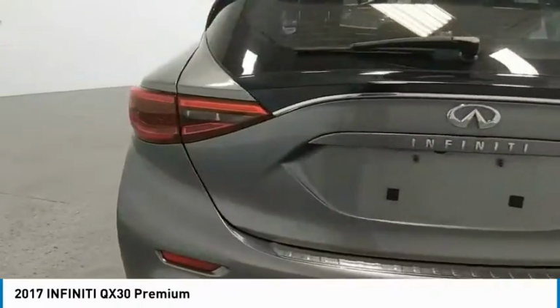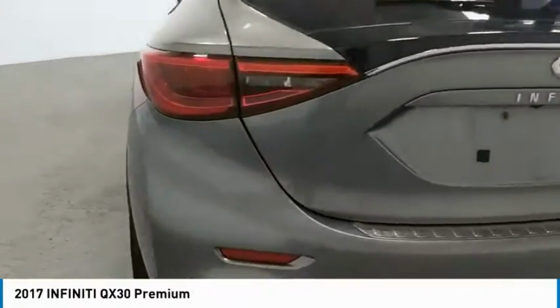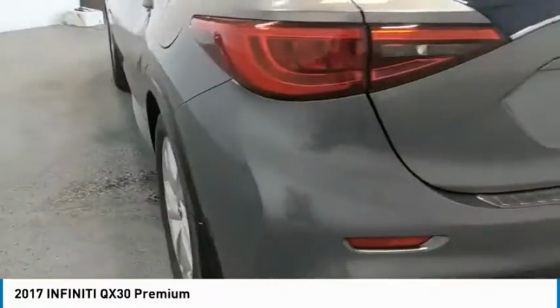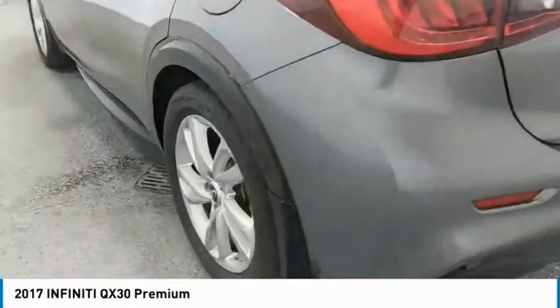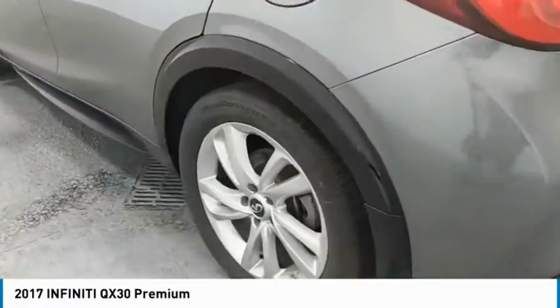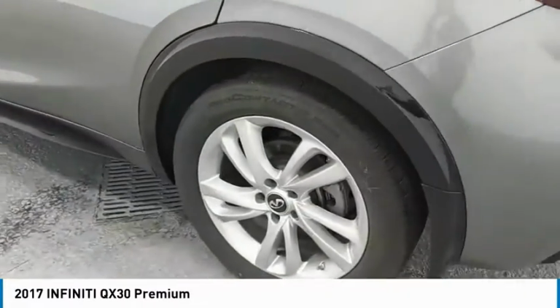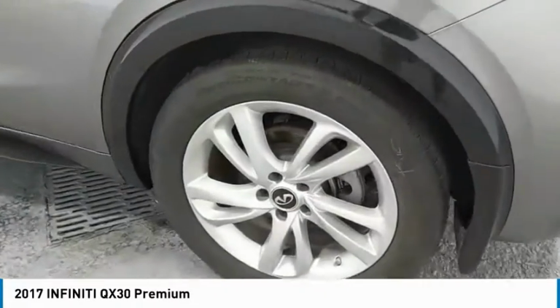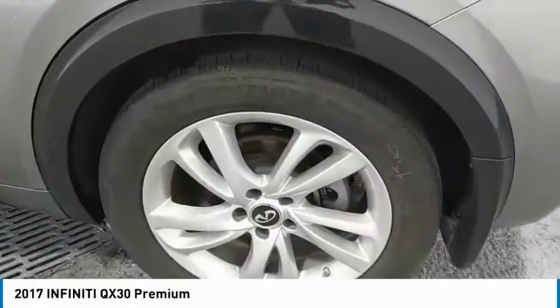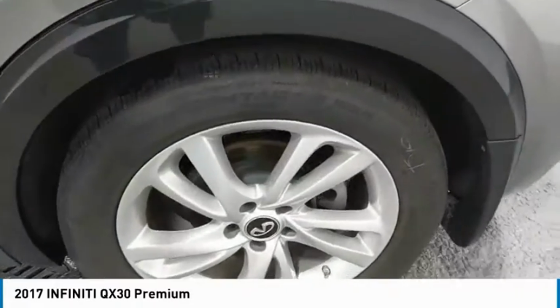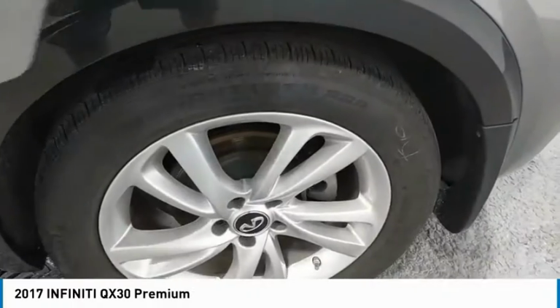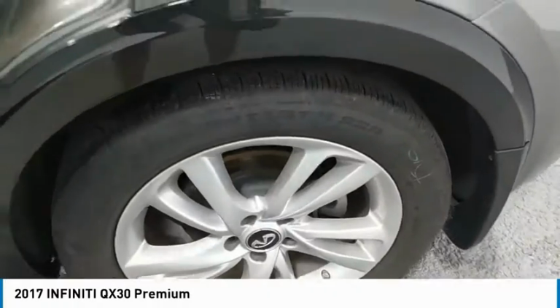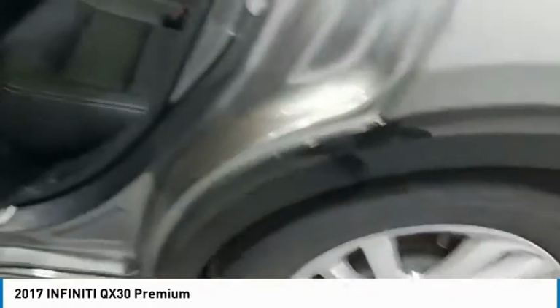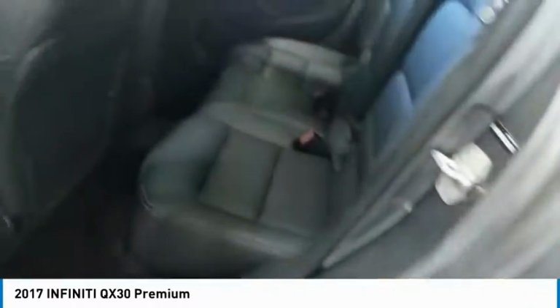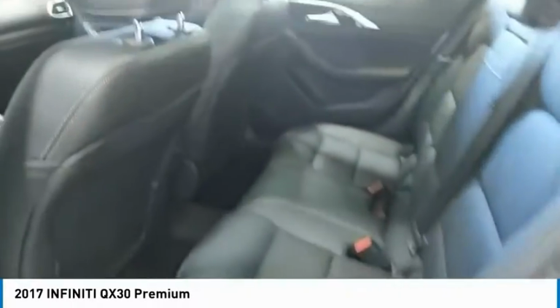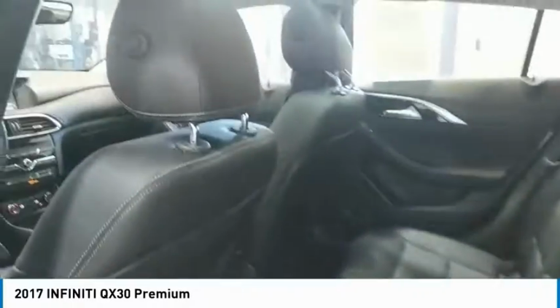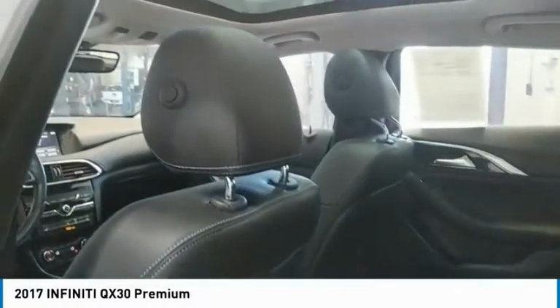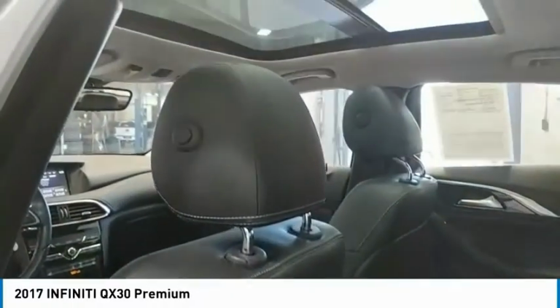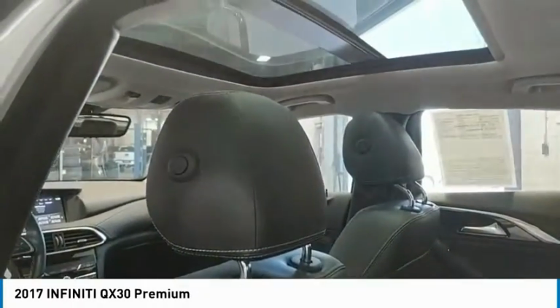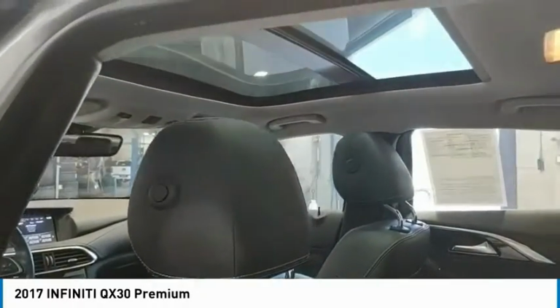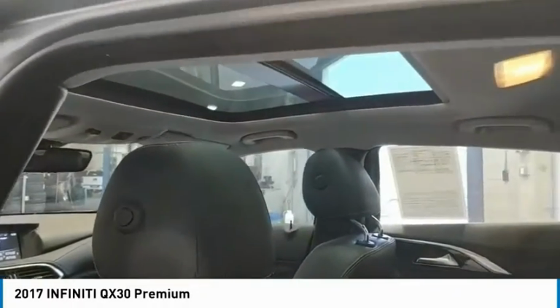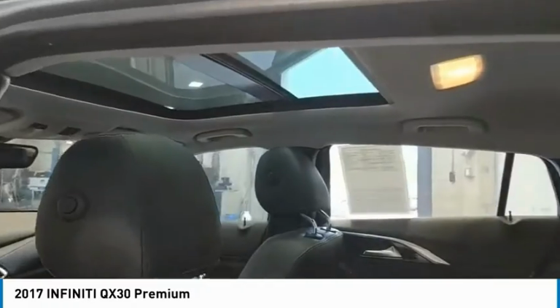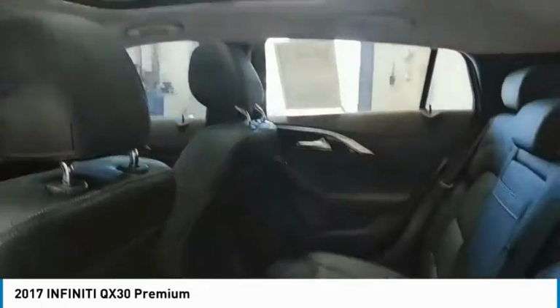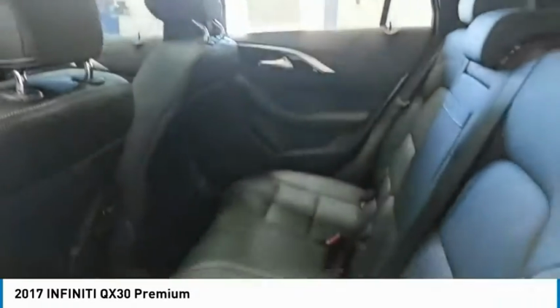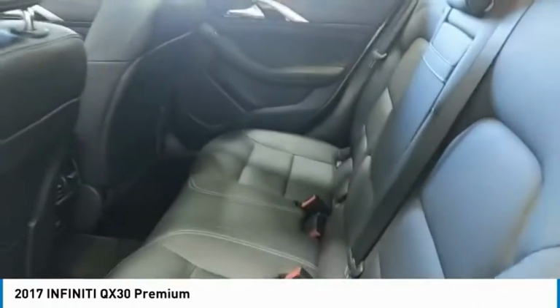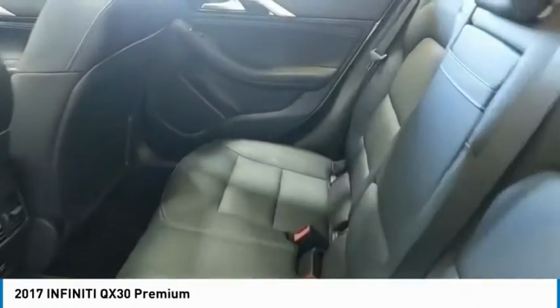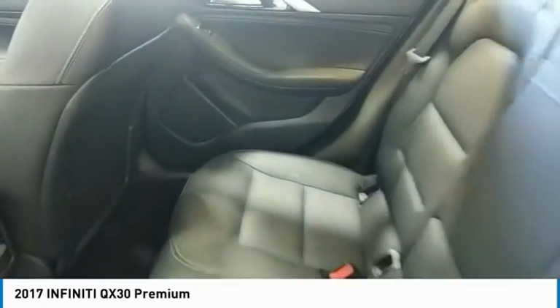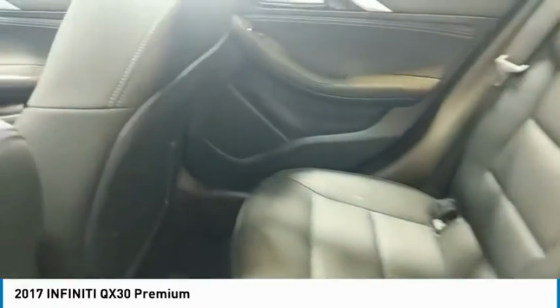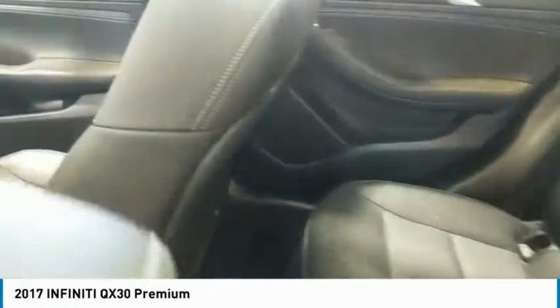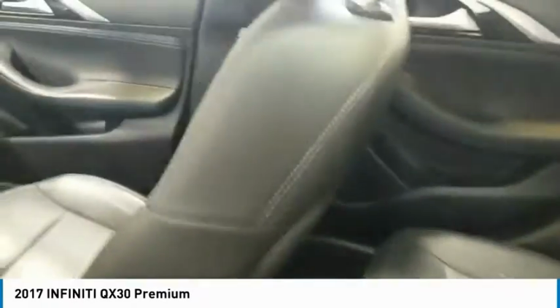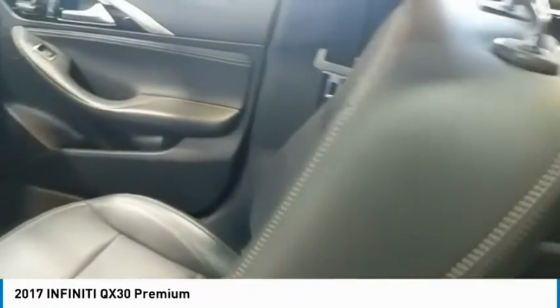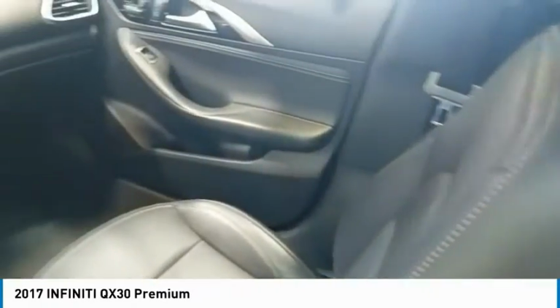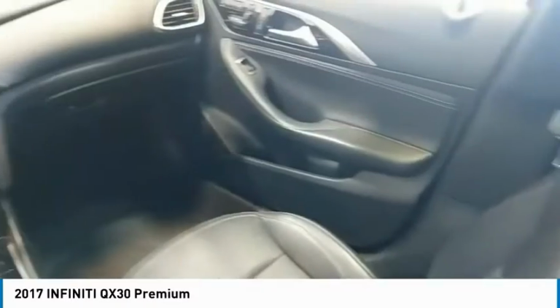Here are some of this vehicle's great options: aluminum wheels, heated side mirrors, traction control, daytime running lights, remote keyless entry, fog lights, FWD, headlights auto-off, mirror memory, security system.